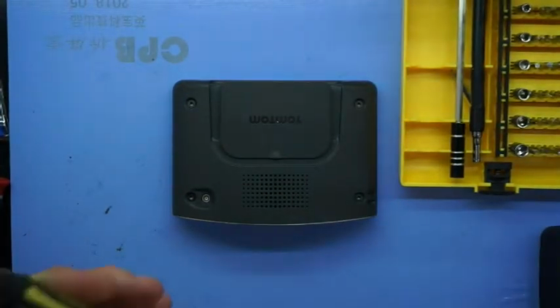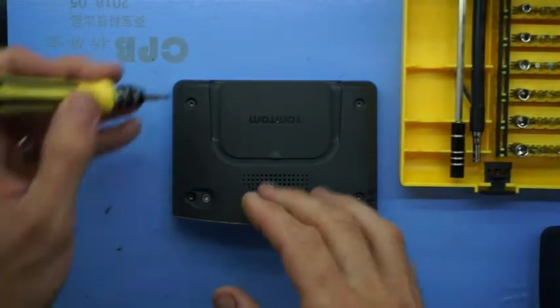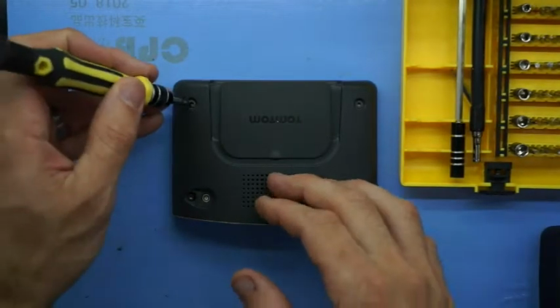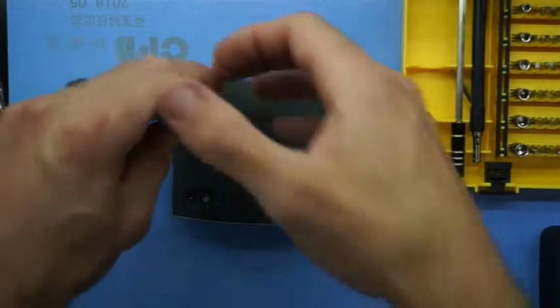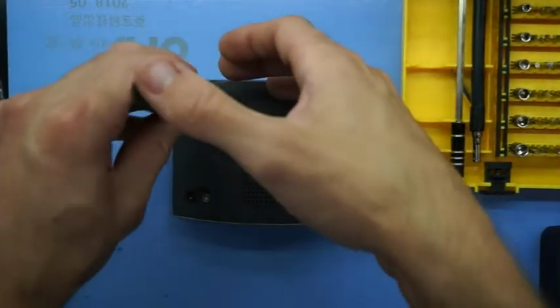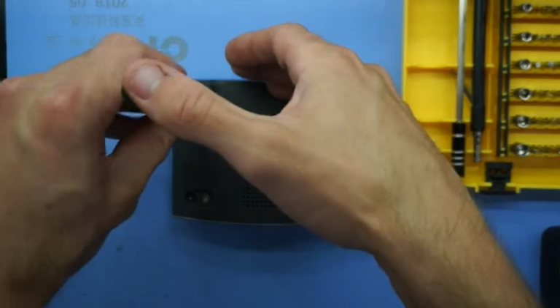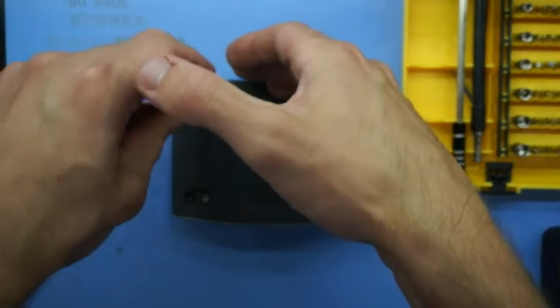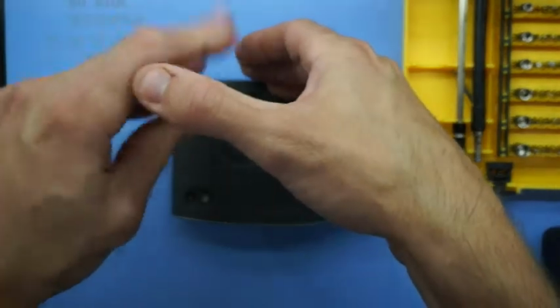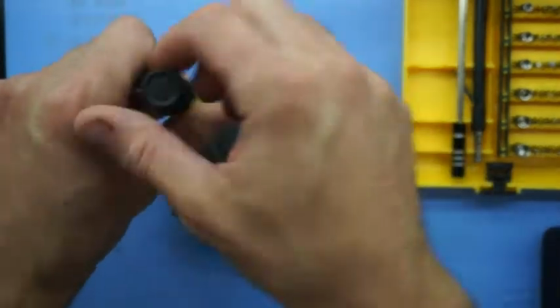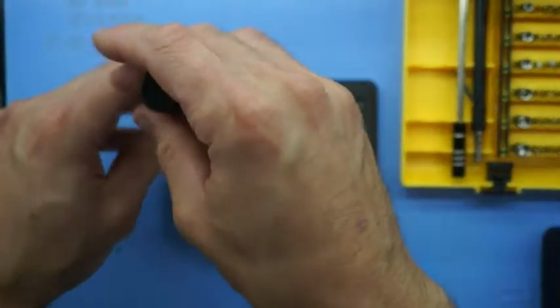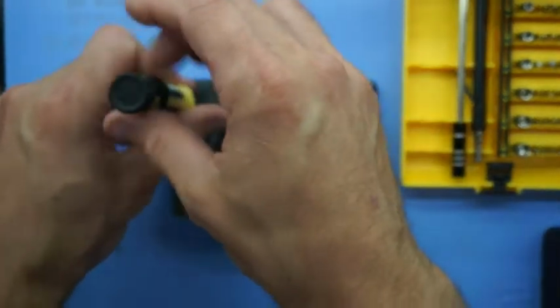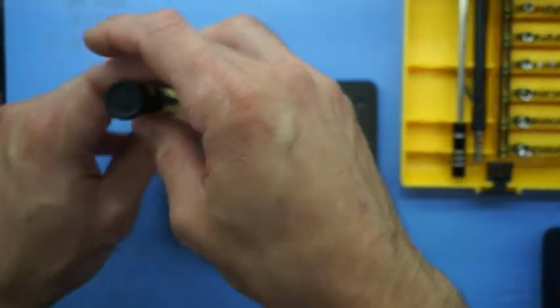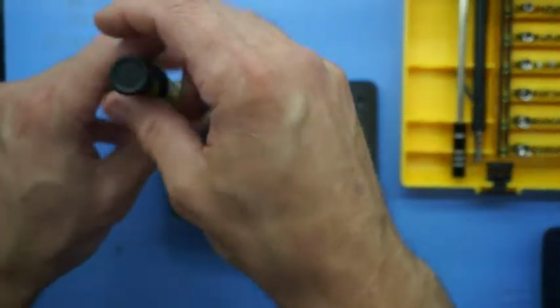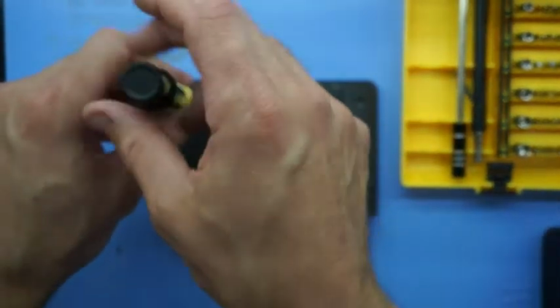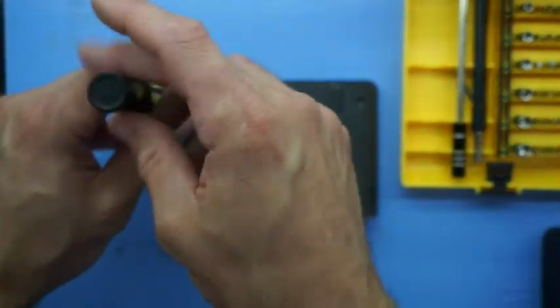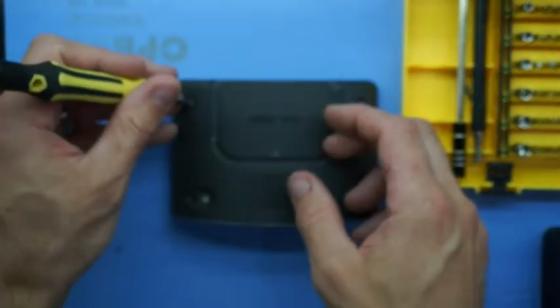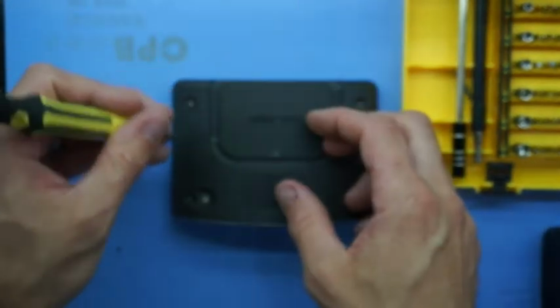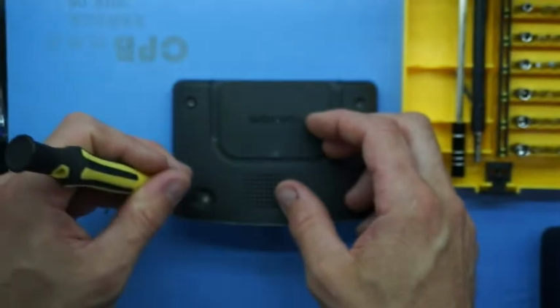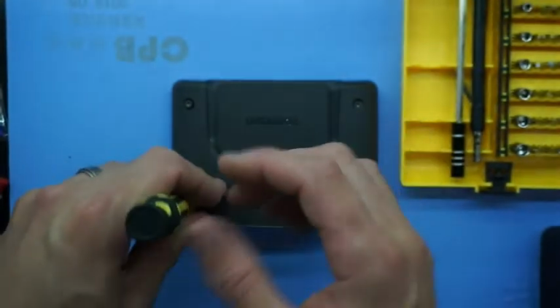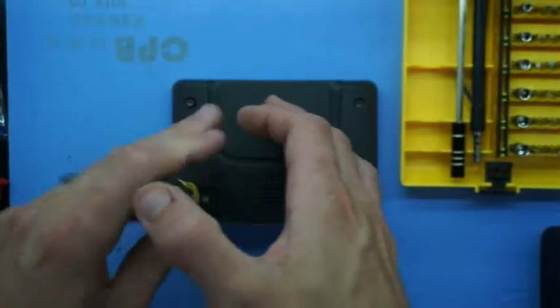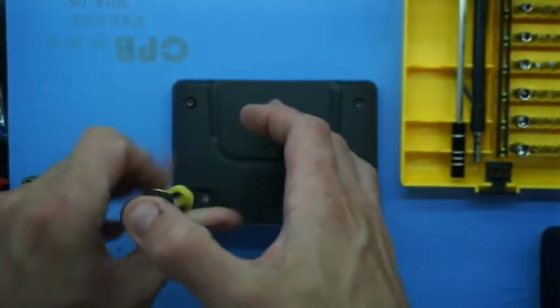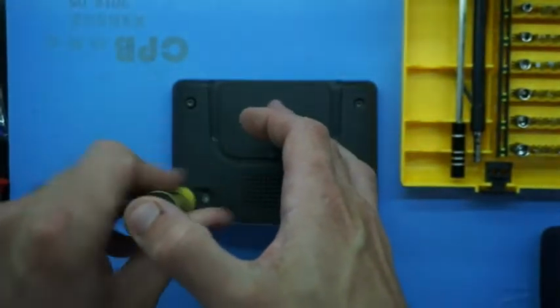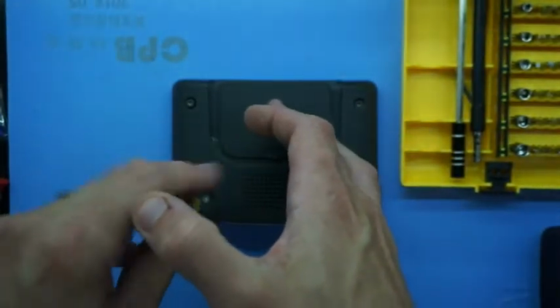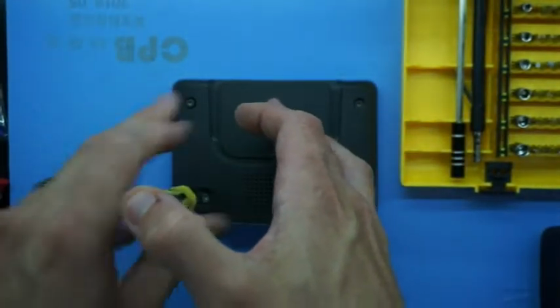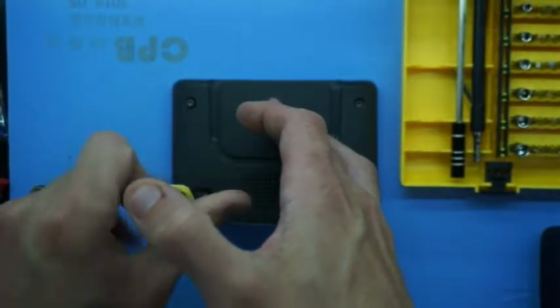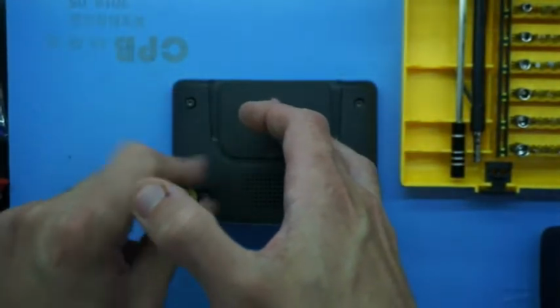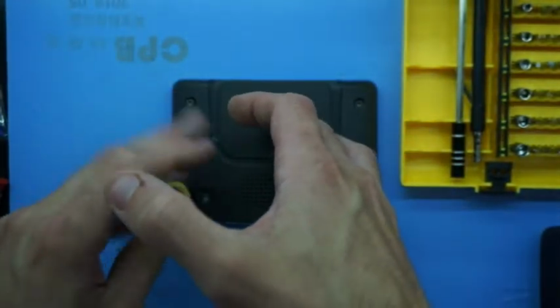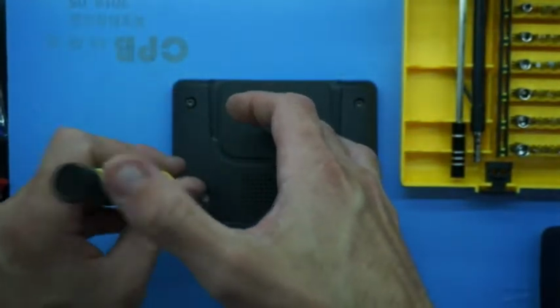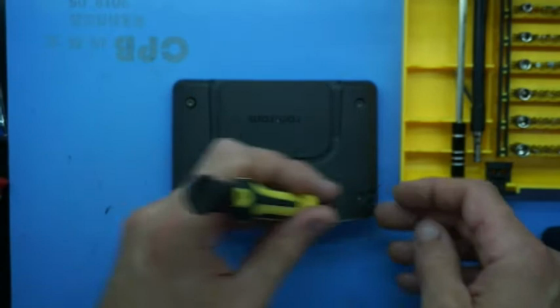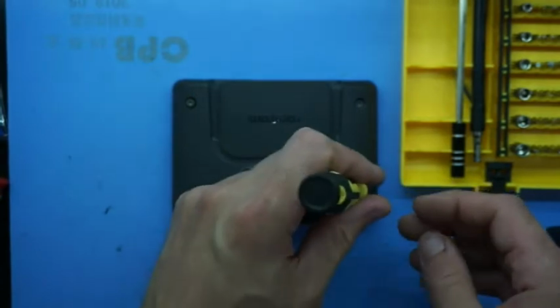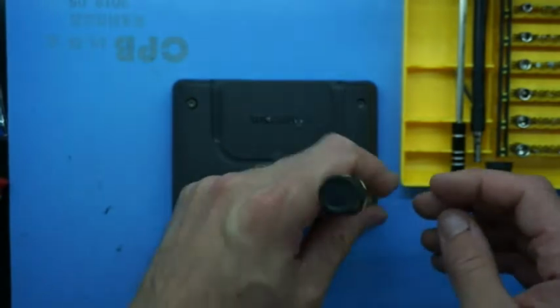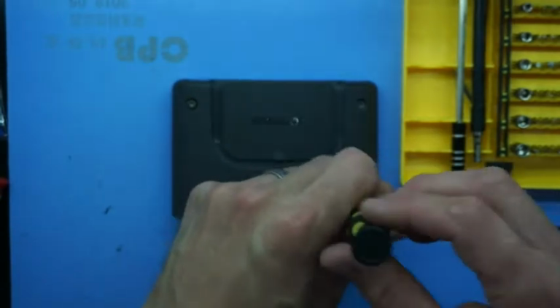So to get into this one it's quite straightforward. Essentially undo all four of the screws in each corner — they're all in obvious positioning. You don't need to worry about hidden screws on this particular model.